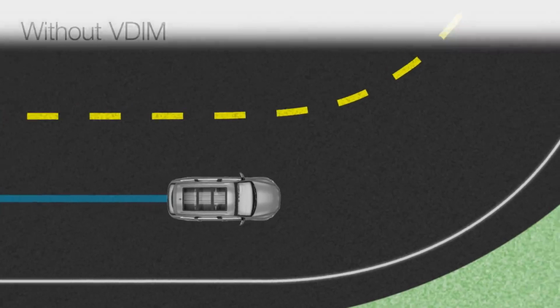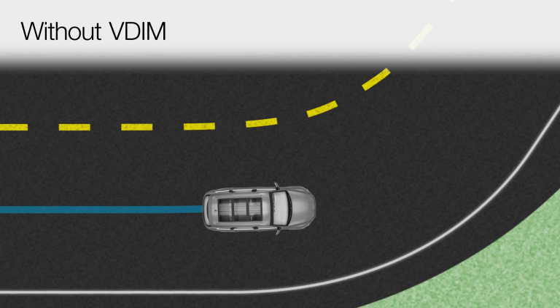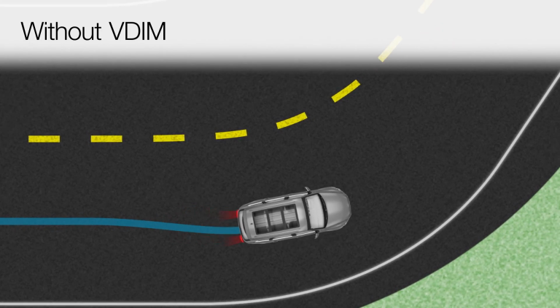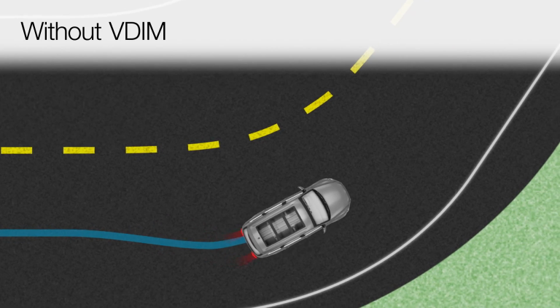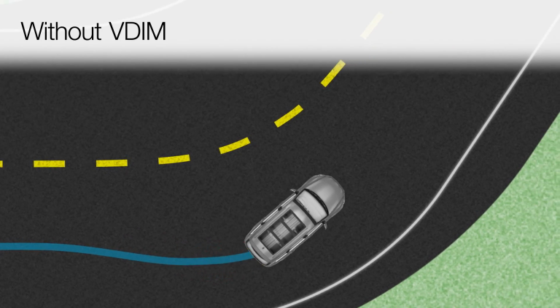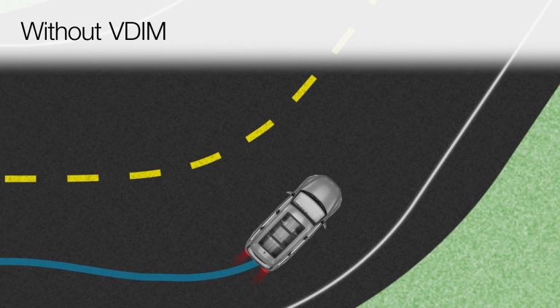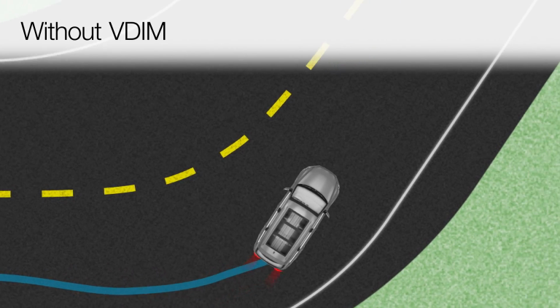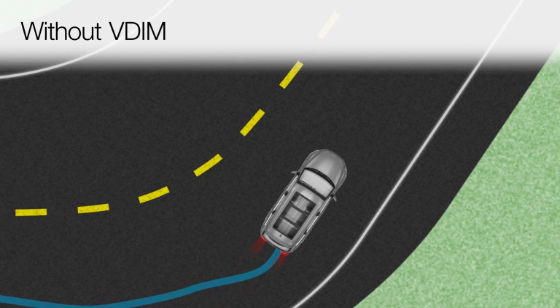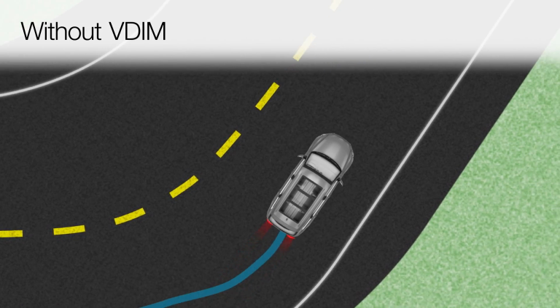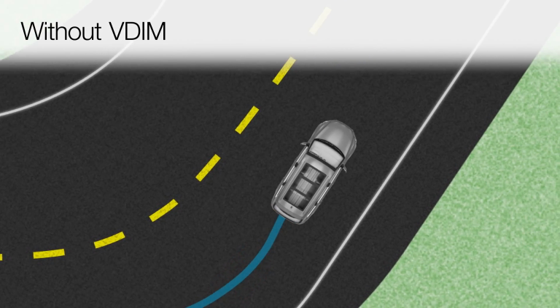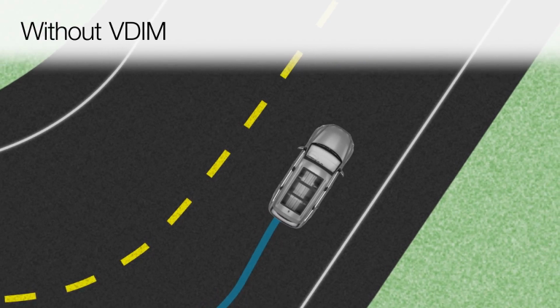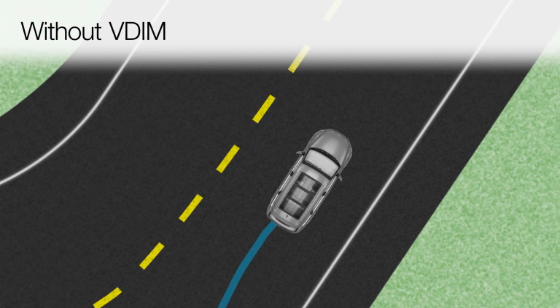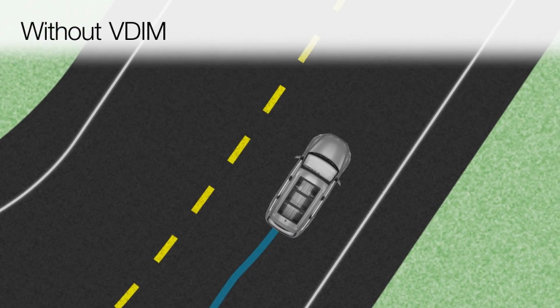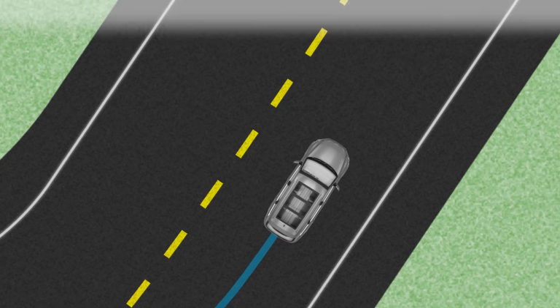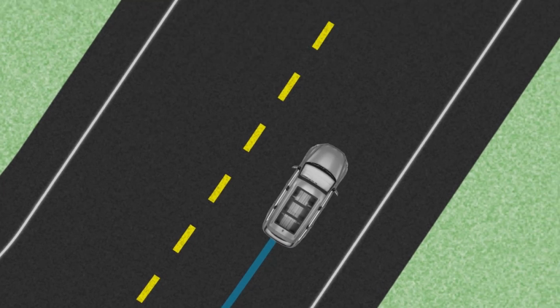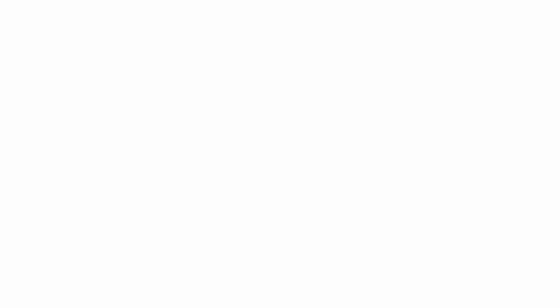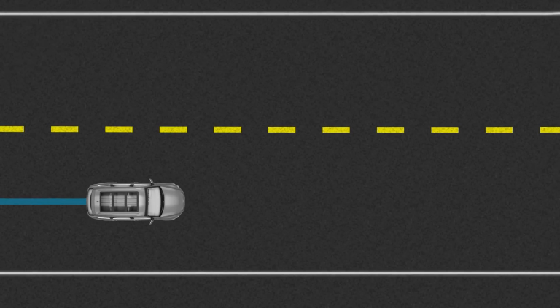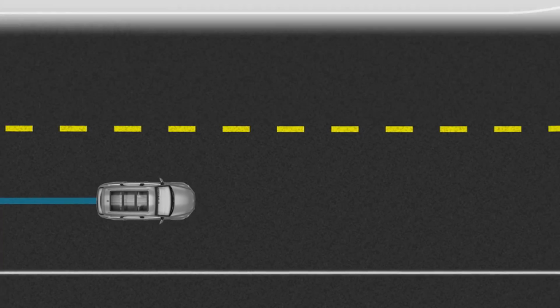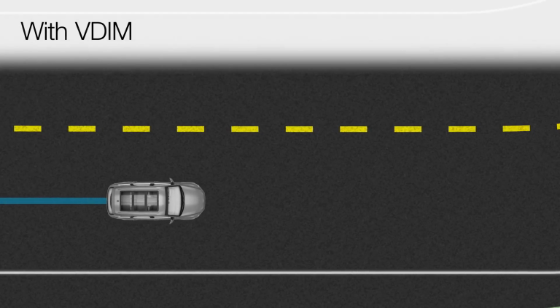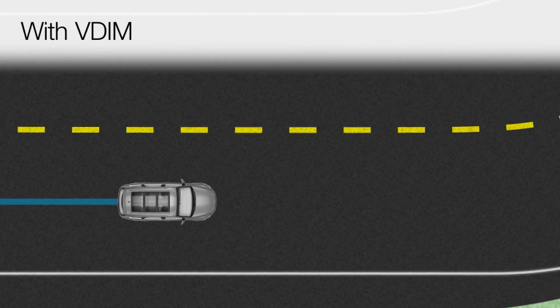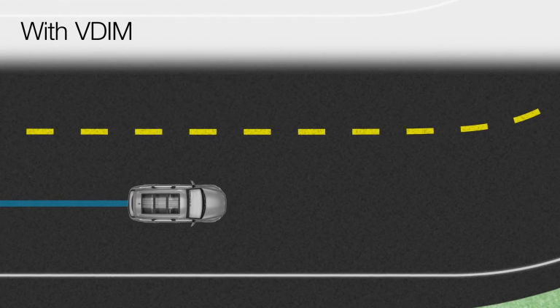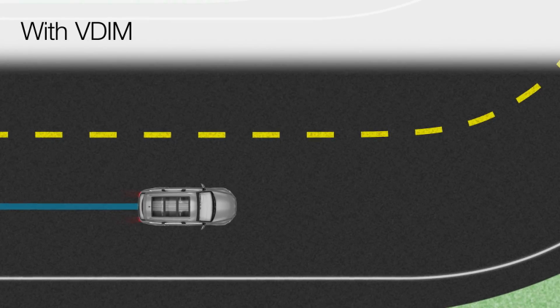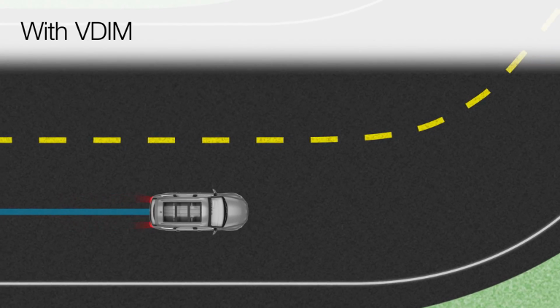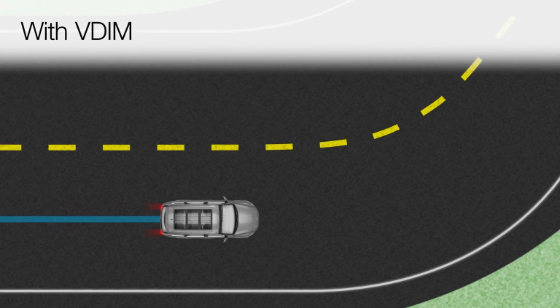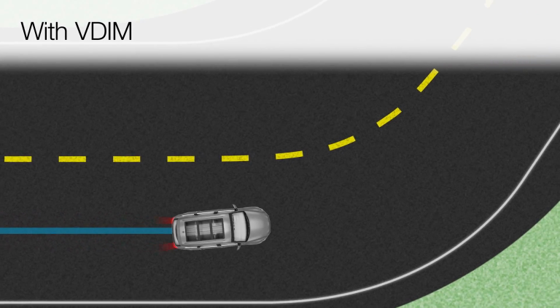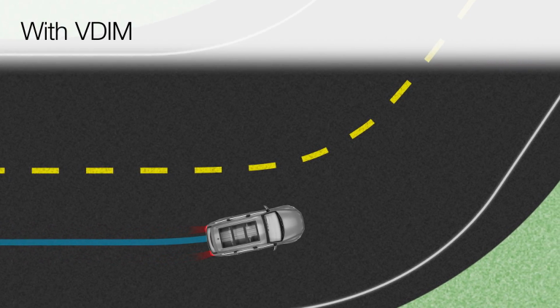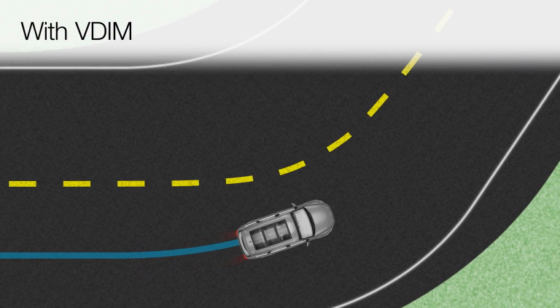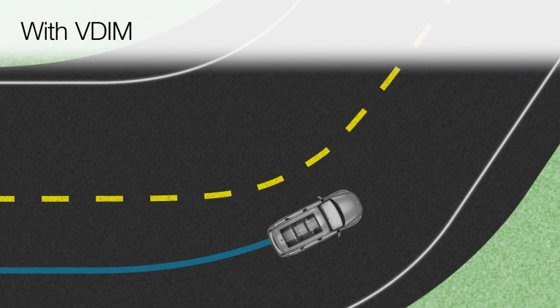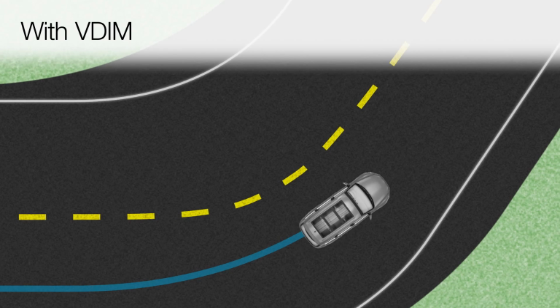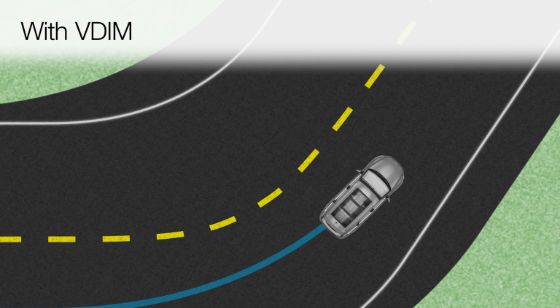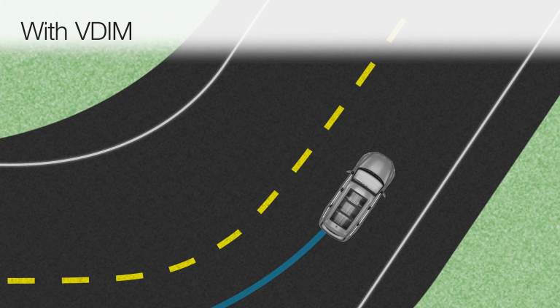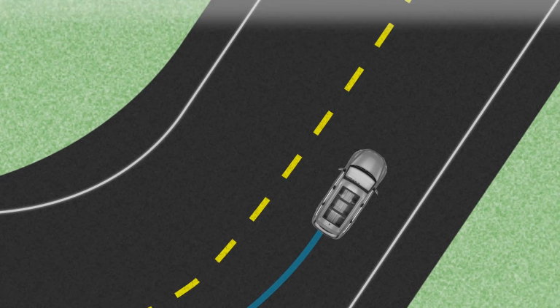Without VDIM, these systems all perform their functions well, but independently of each other. With VDIM, their operations are coordinated with each other to make their interactions seamless.